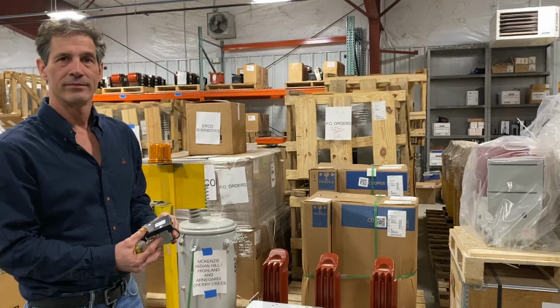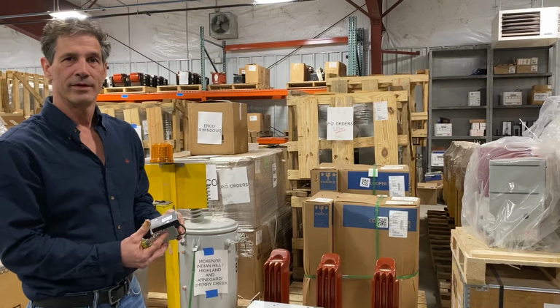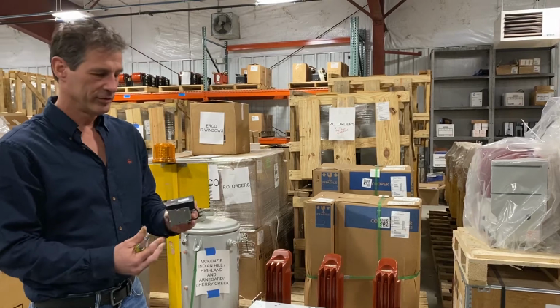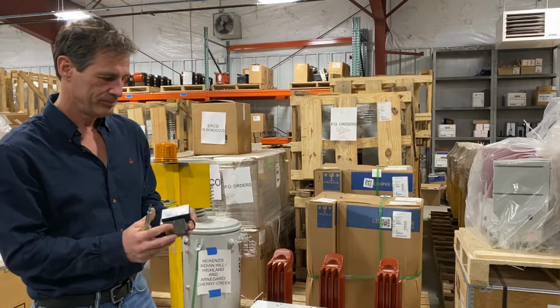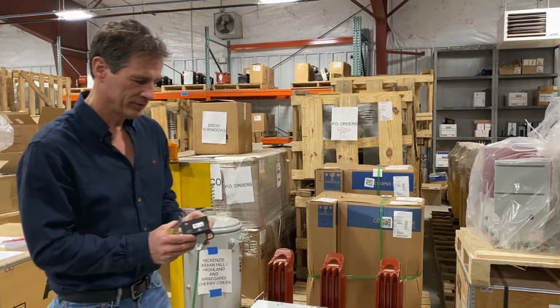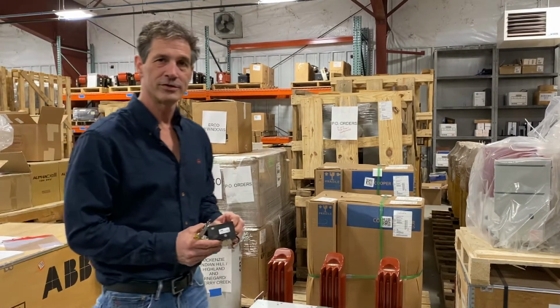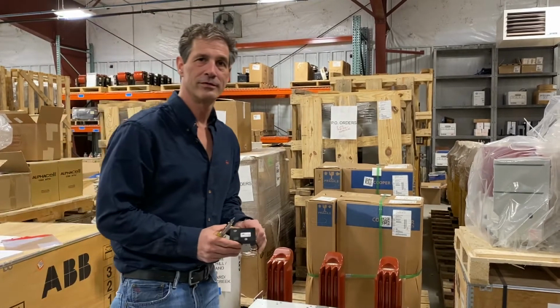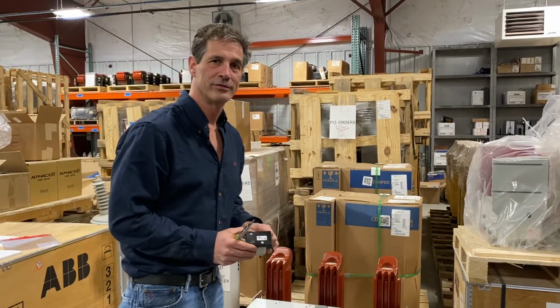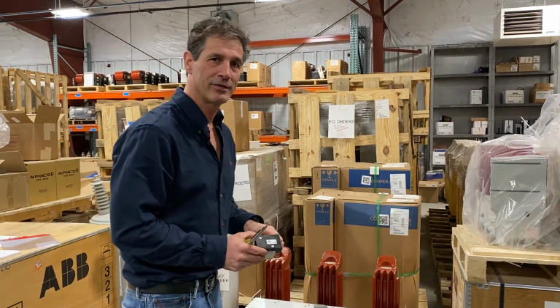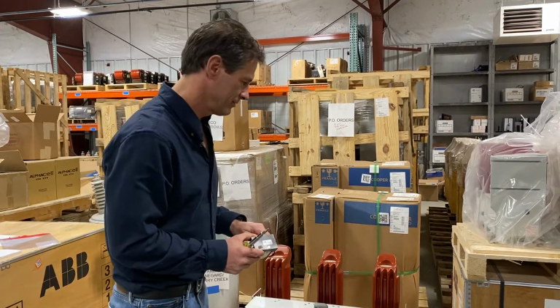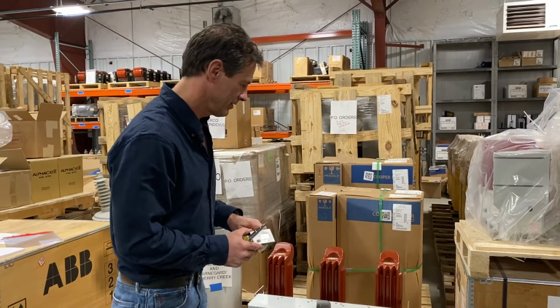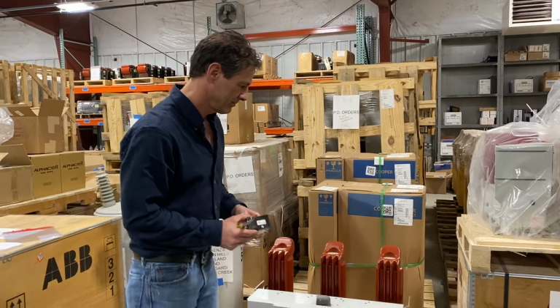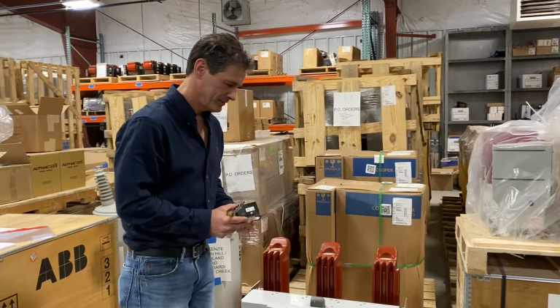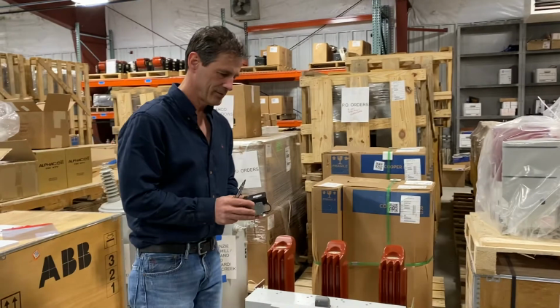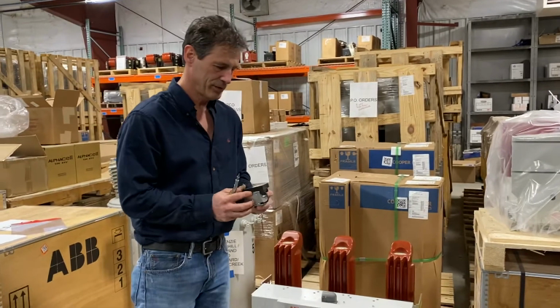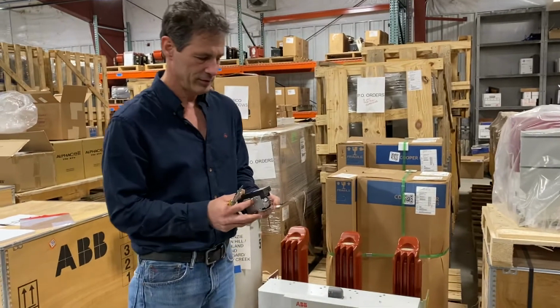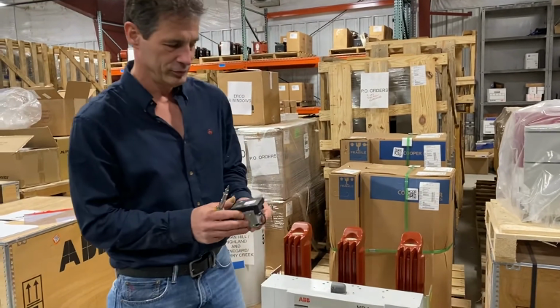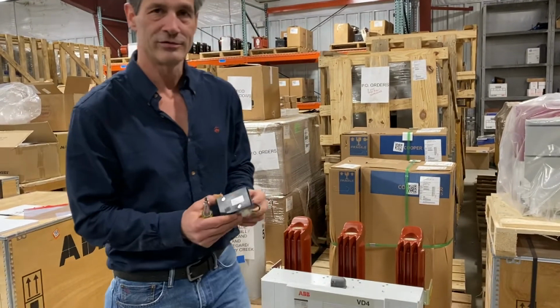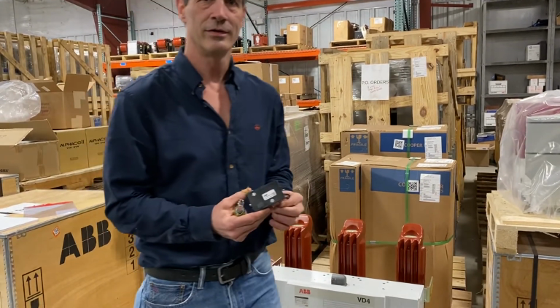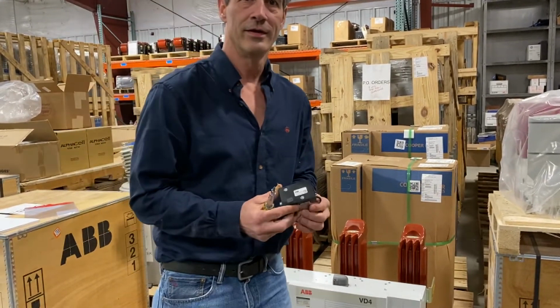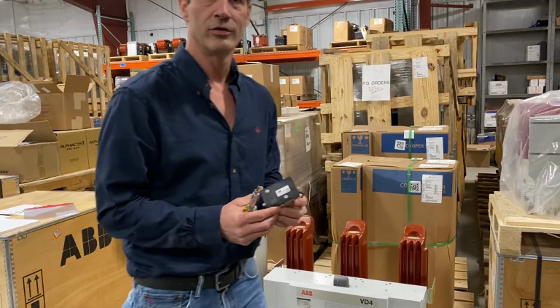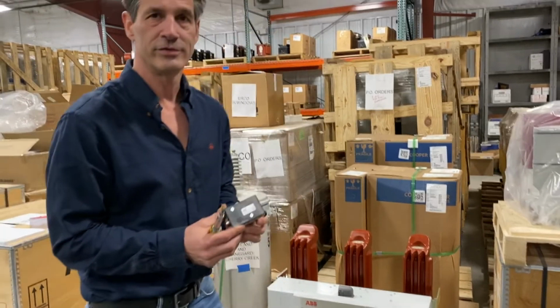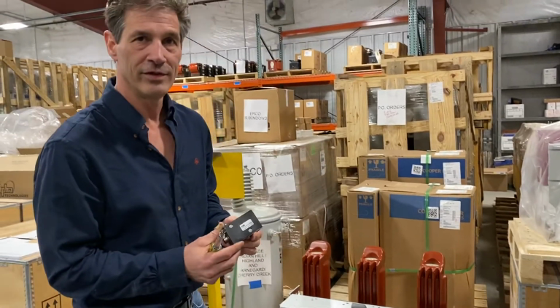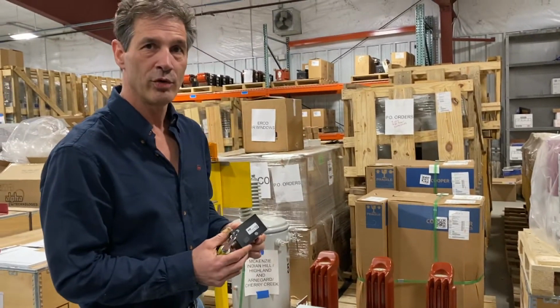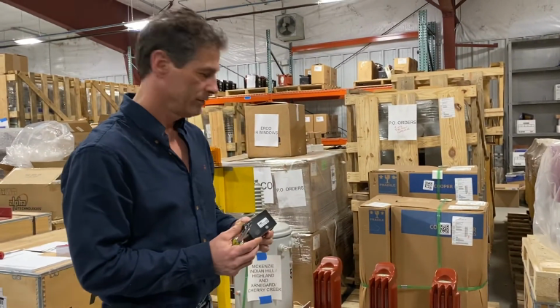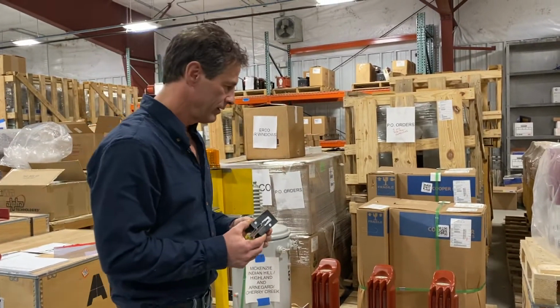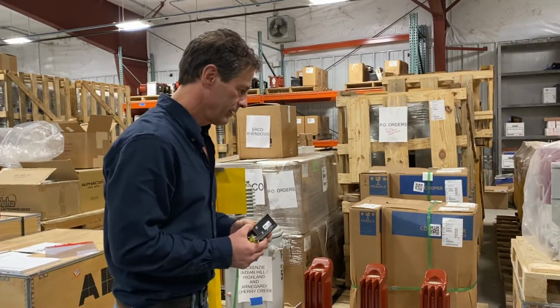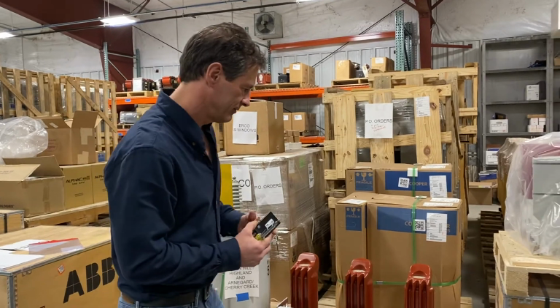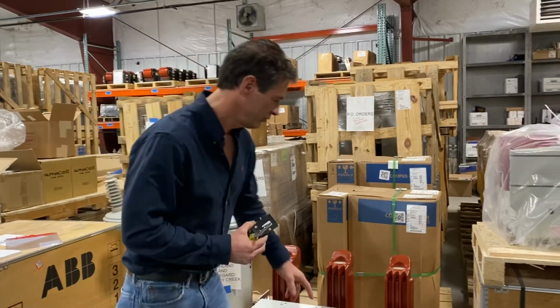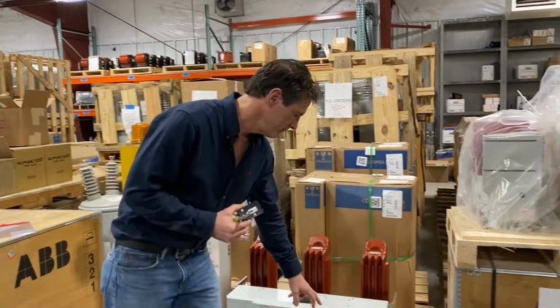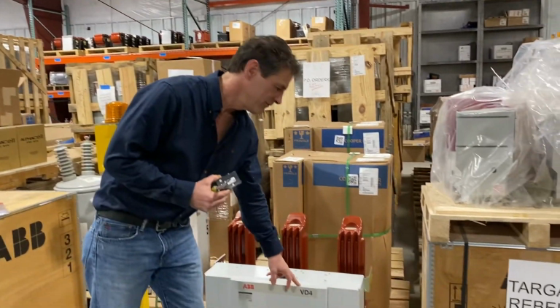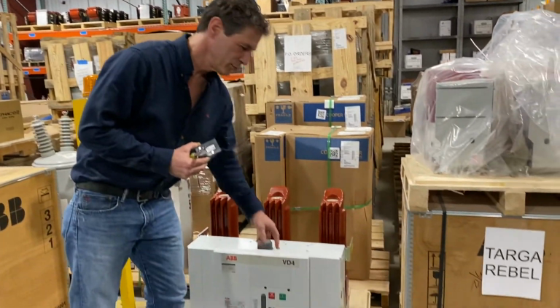Hello, this is Peter Stetchik with Northeast Power. Today I'm going to explain how to install an under-voltage release coil into a VD4 breaker.